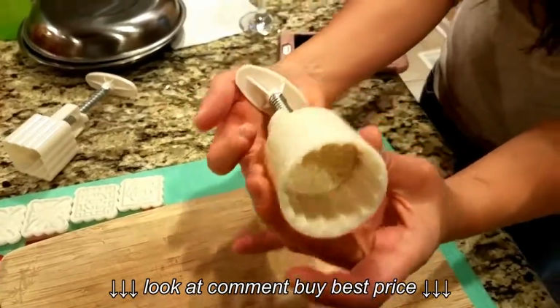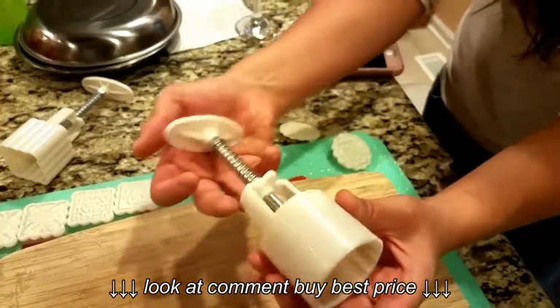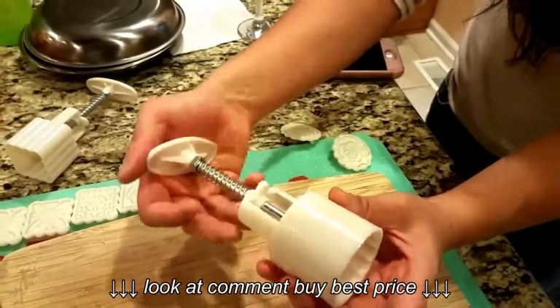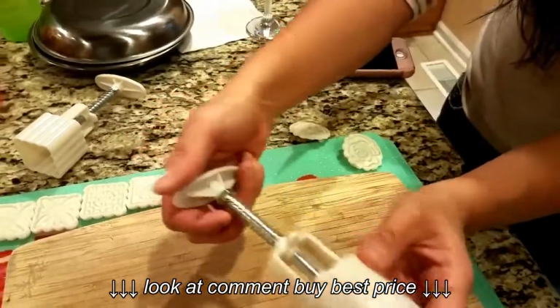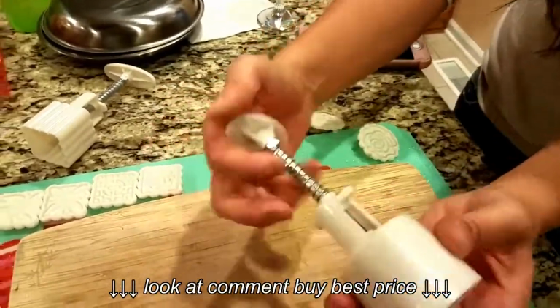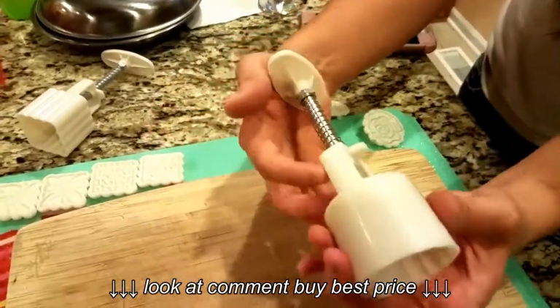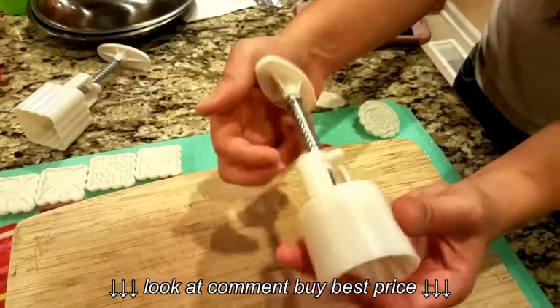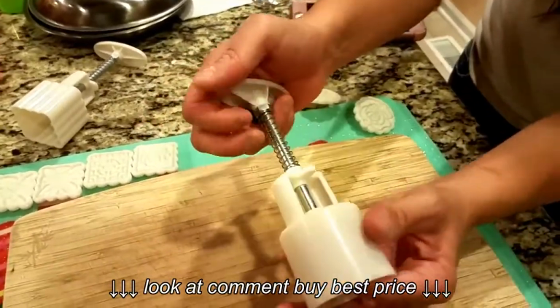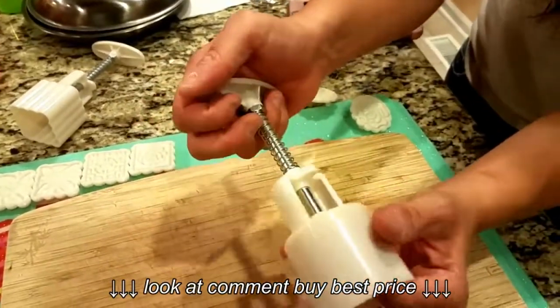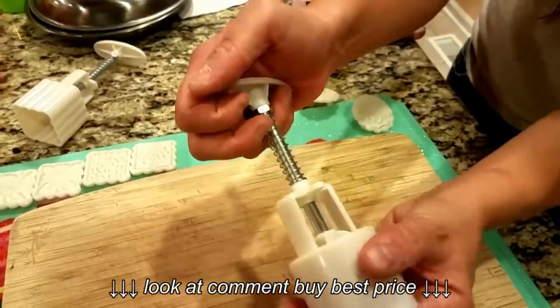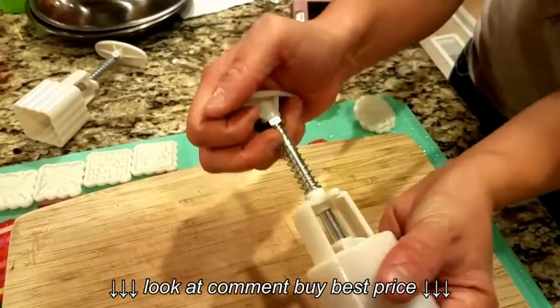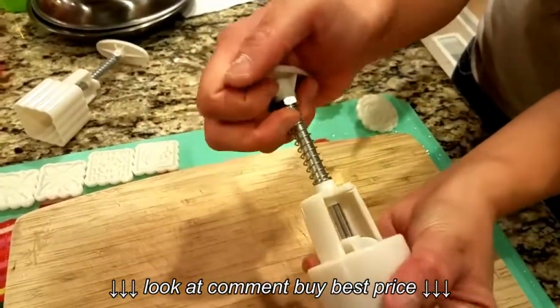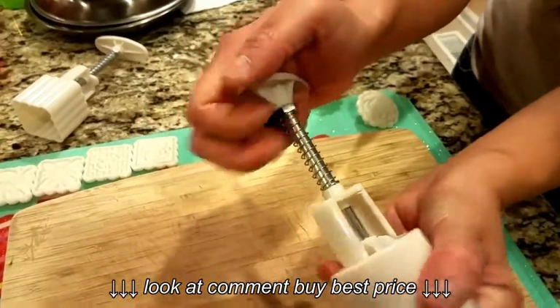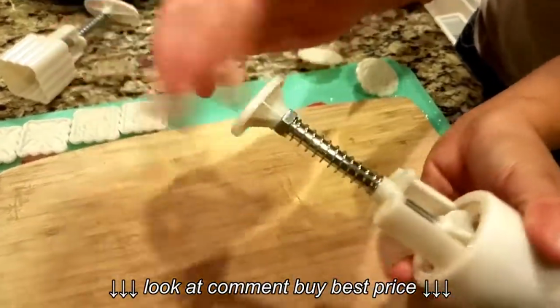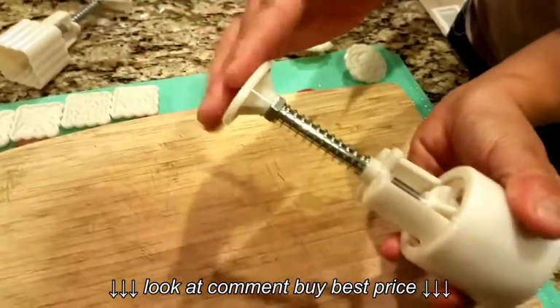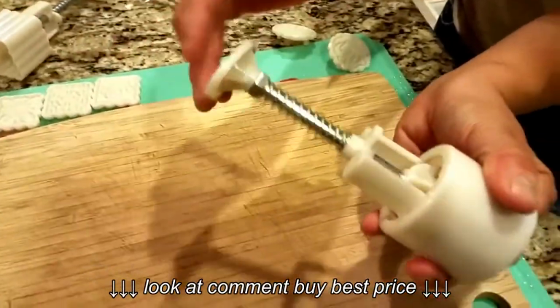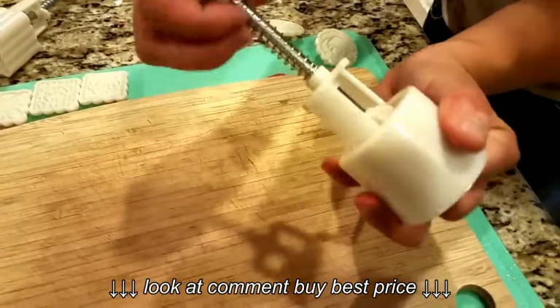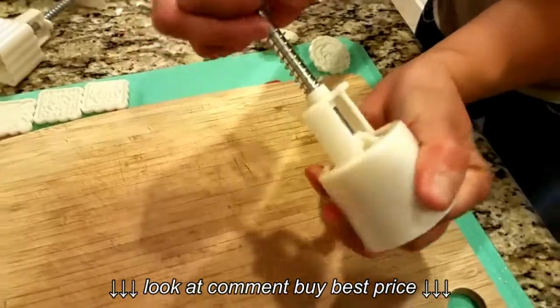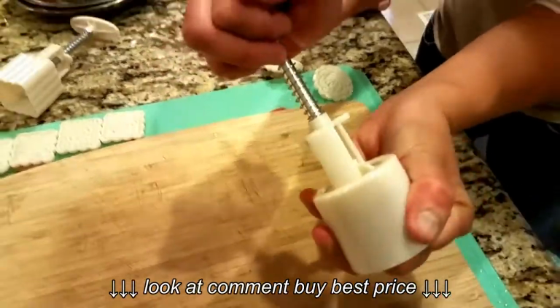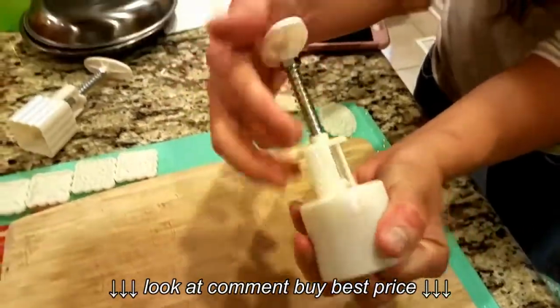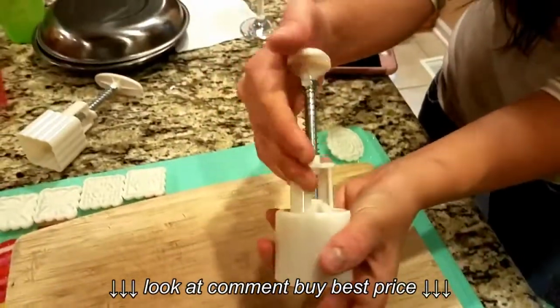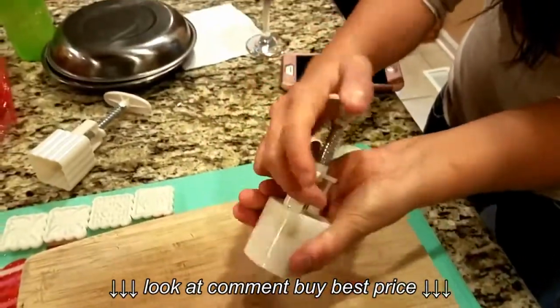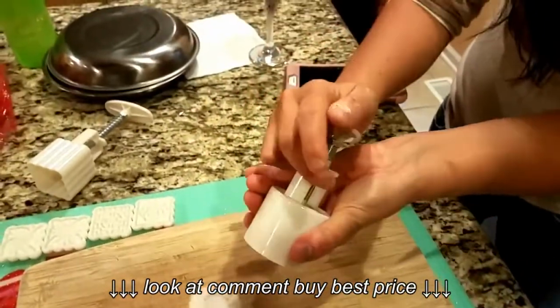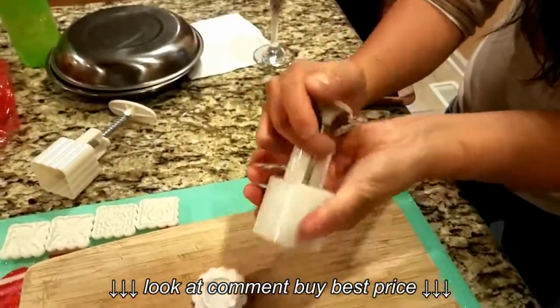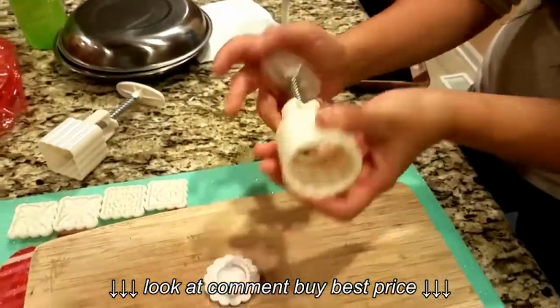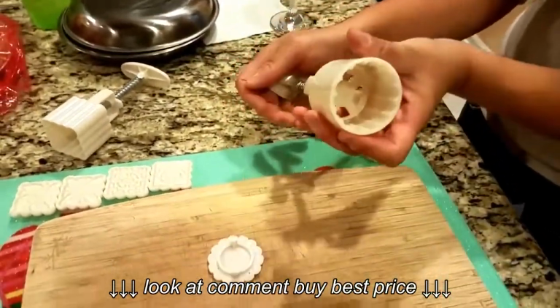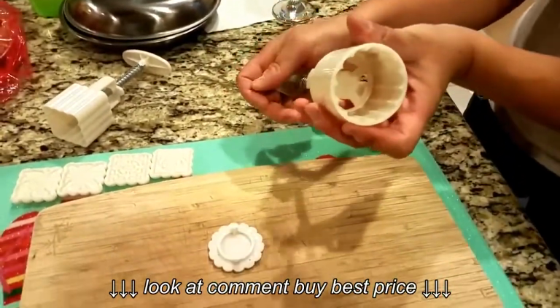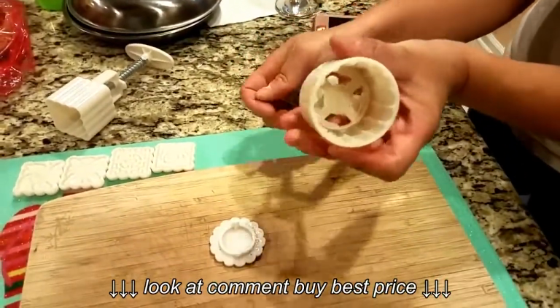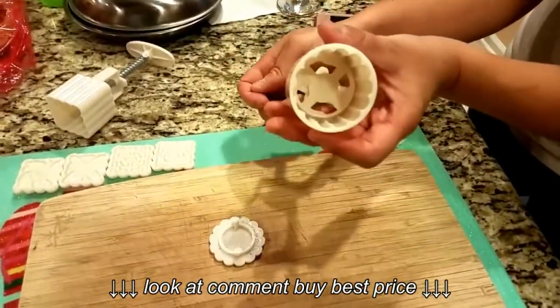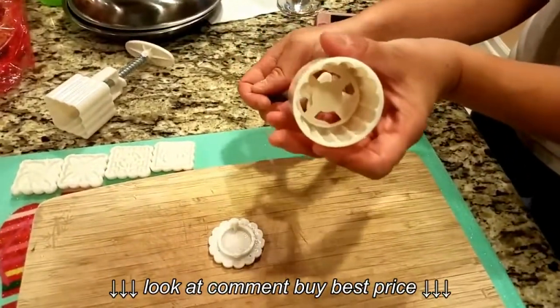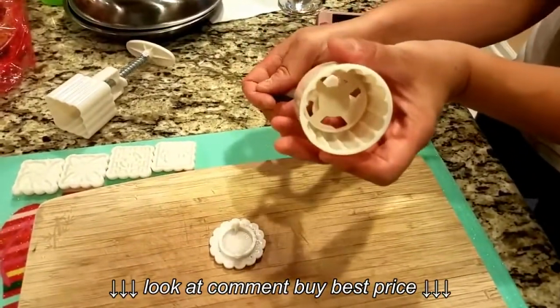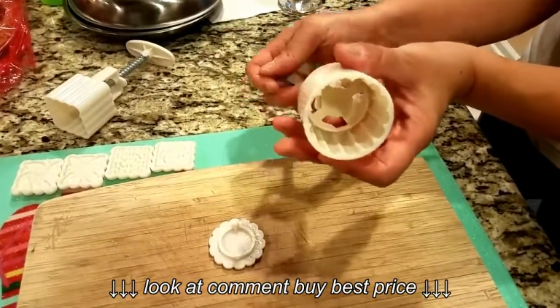If you want to take it out, you just twist the handle here again and it pops out. So that's it.